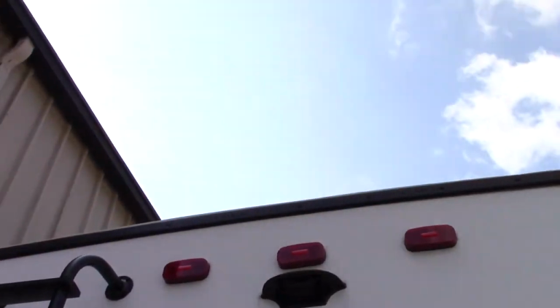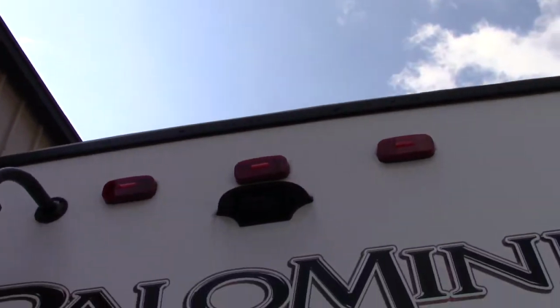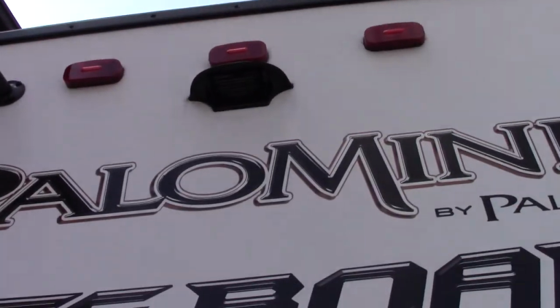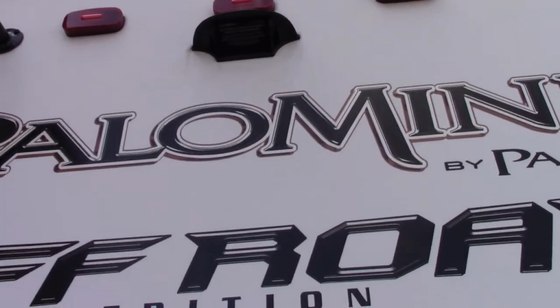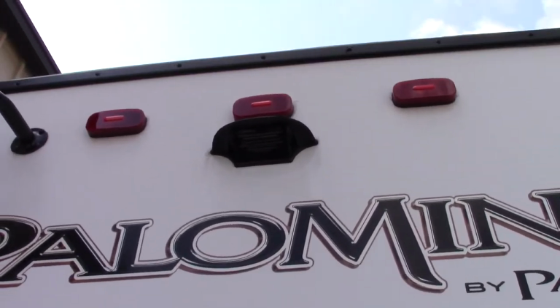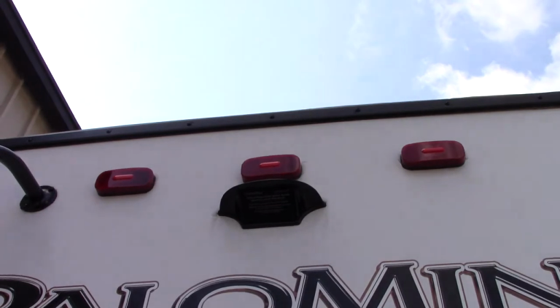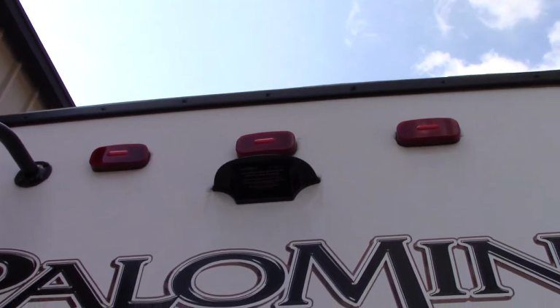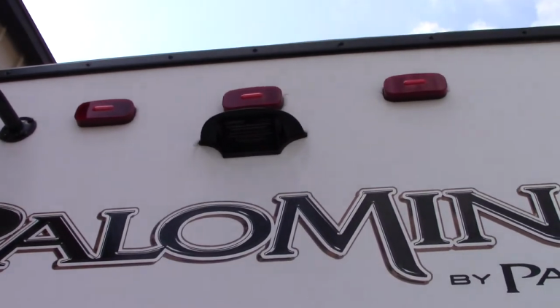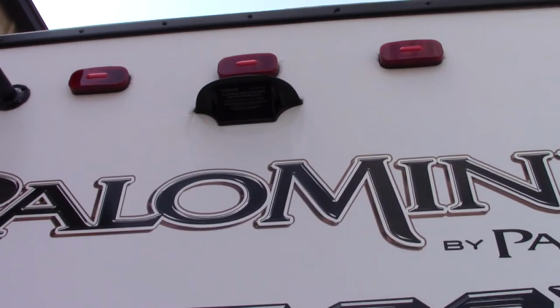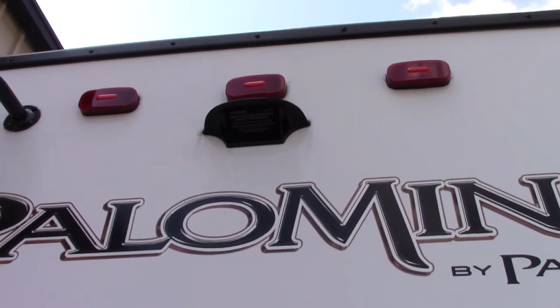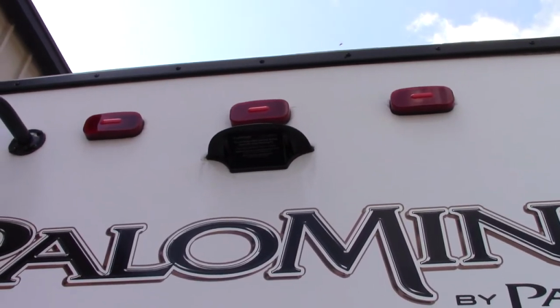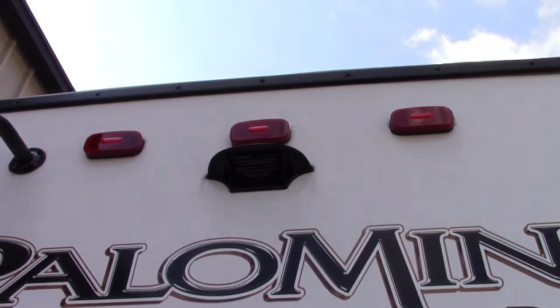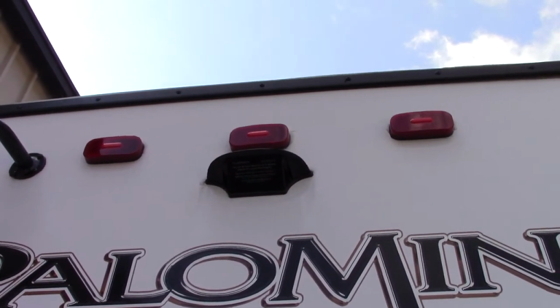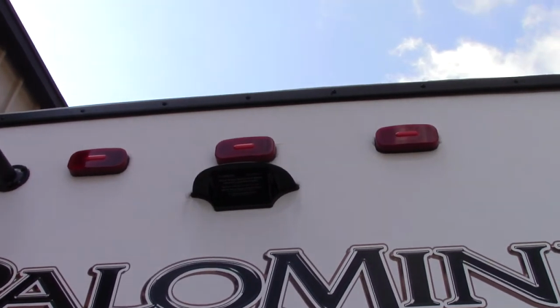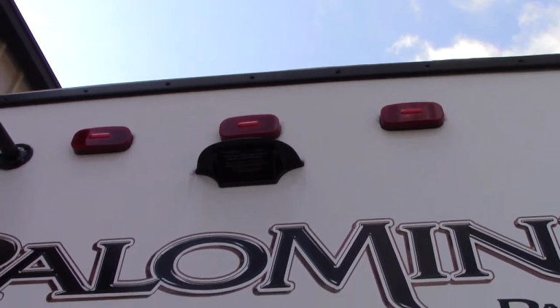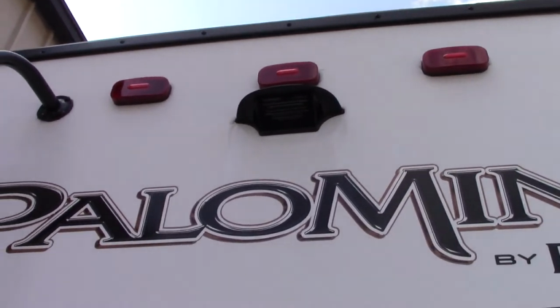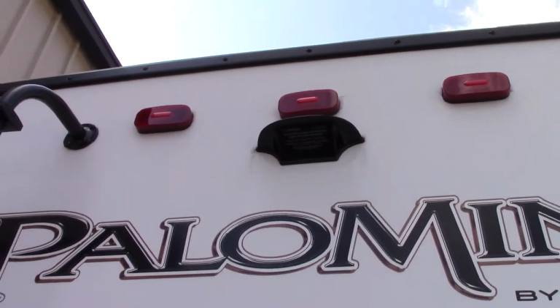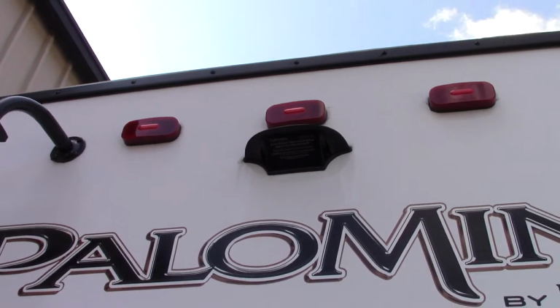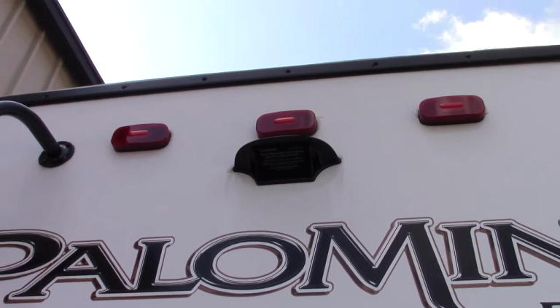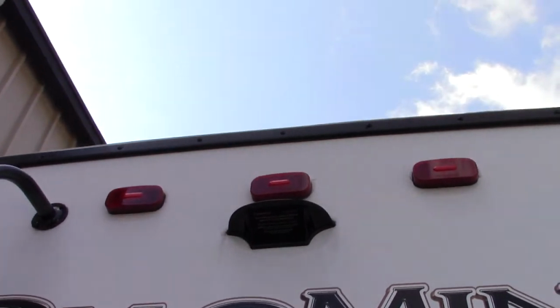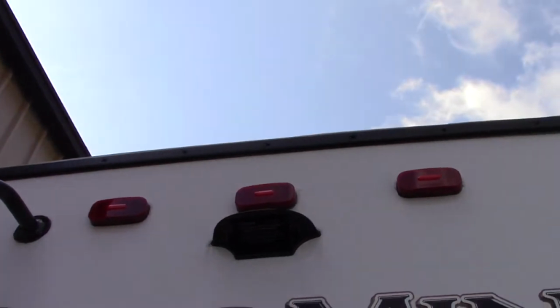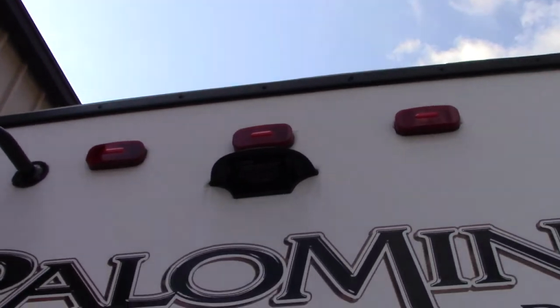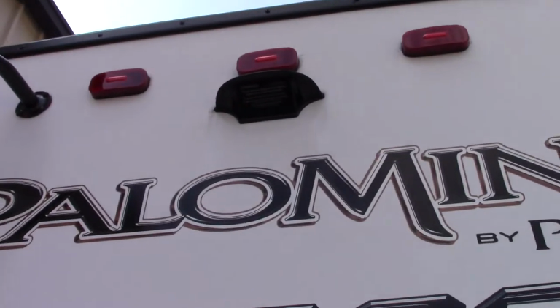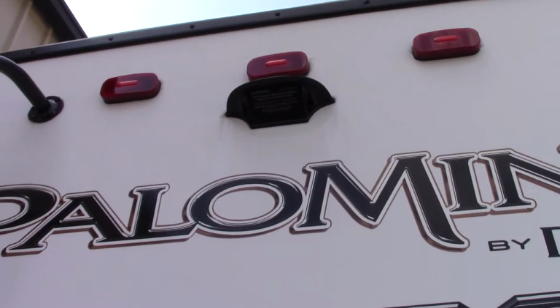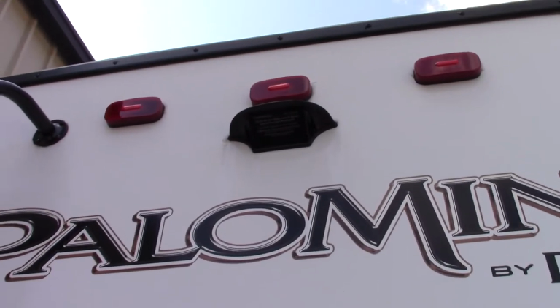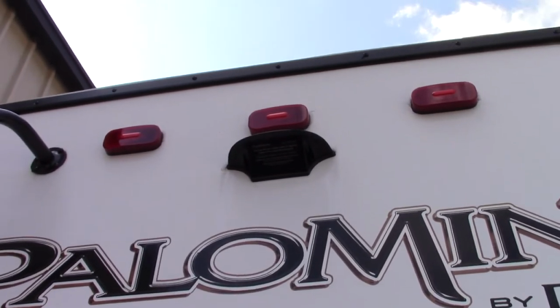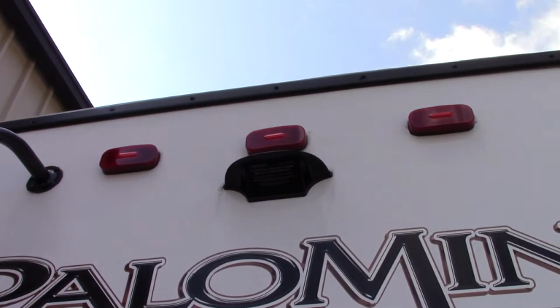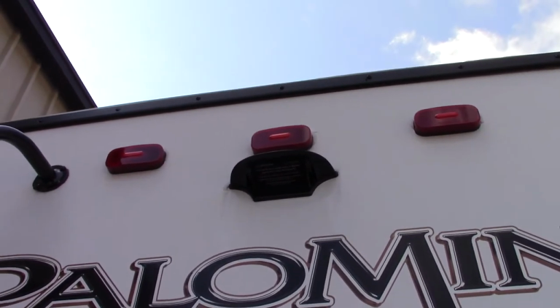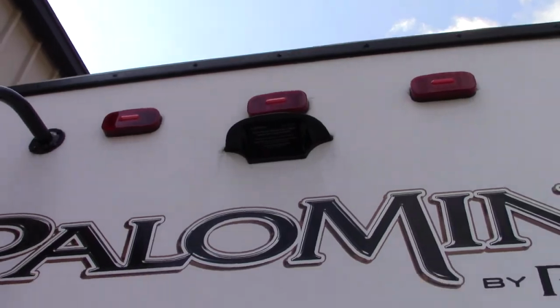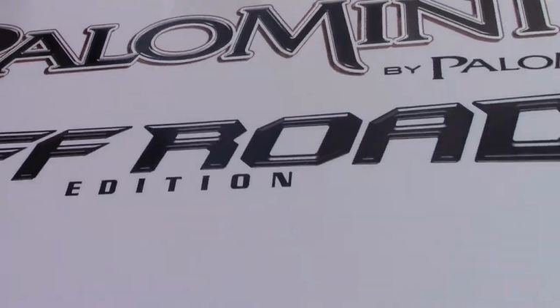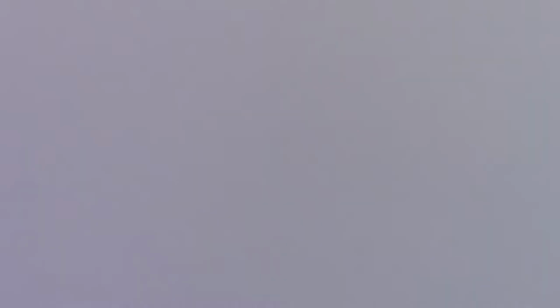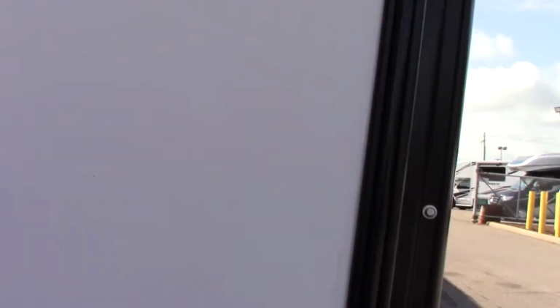This housing tells us this trailer is pre-wired for a backup camera. This one takes a Furion camera and it will fit right in that housing. If you buy one anywhere, make sure you get the Furion that fits in that housing.